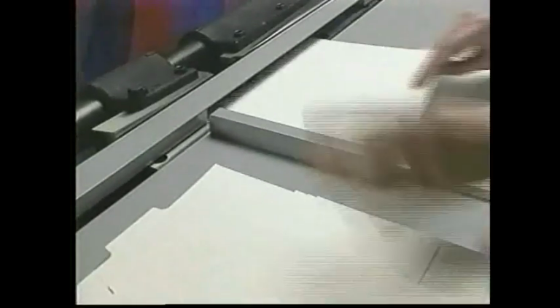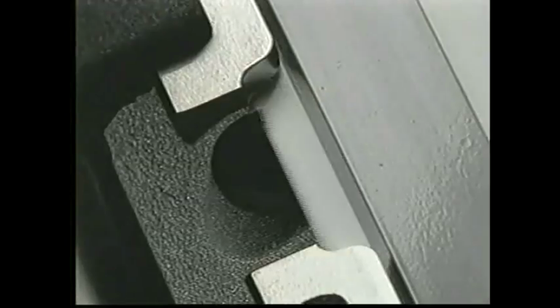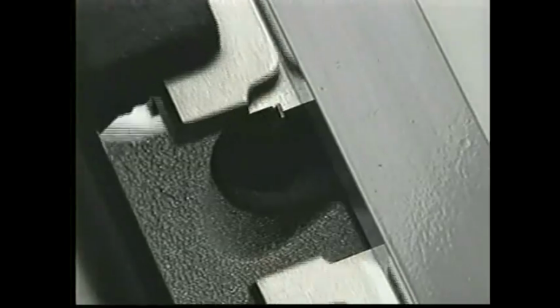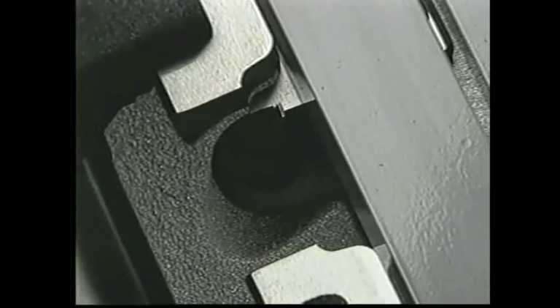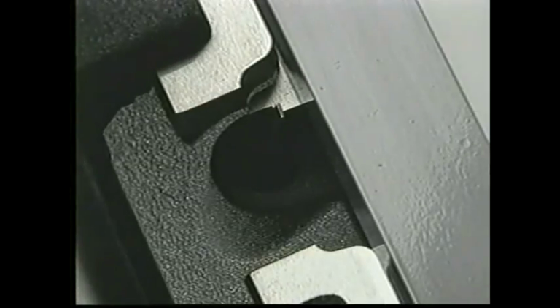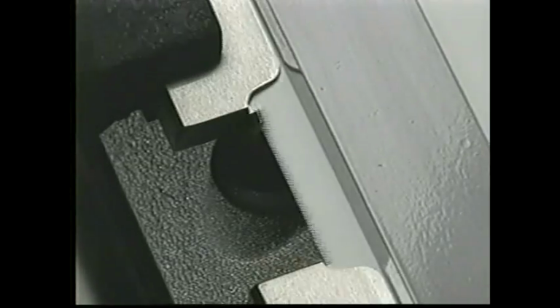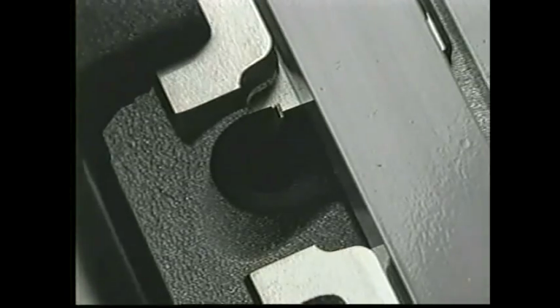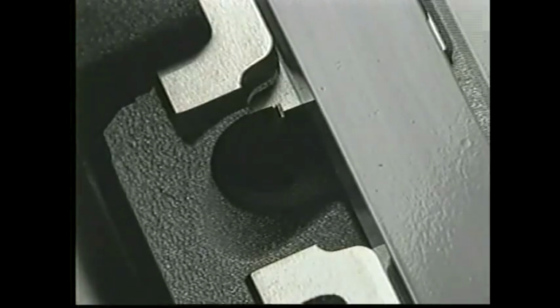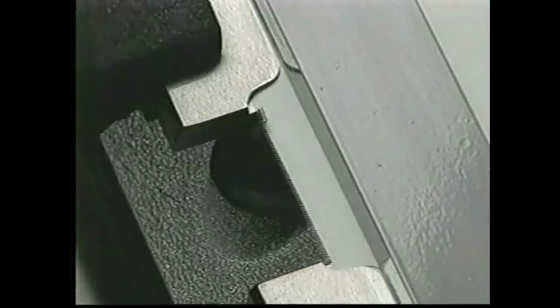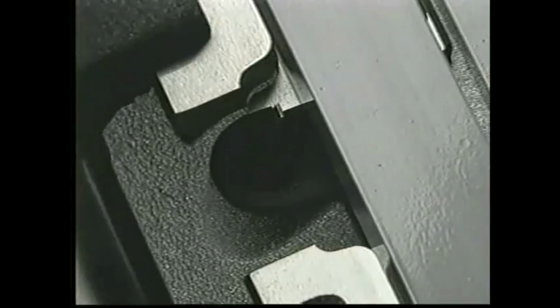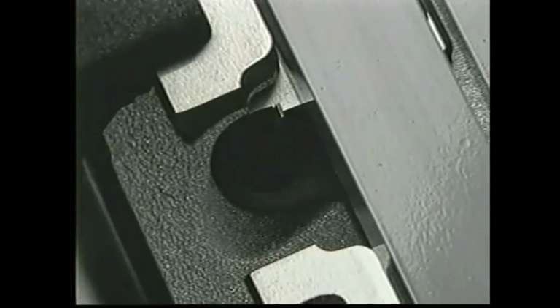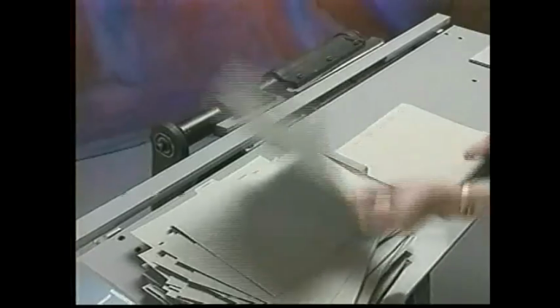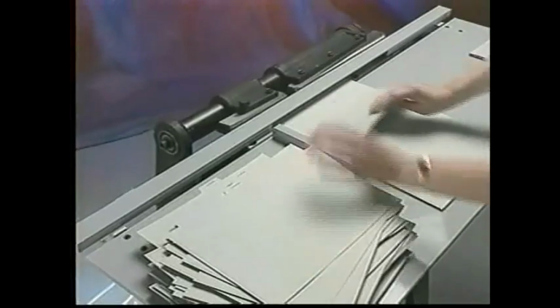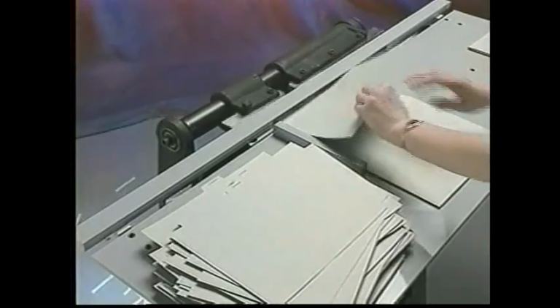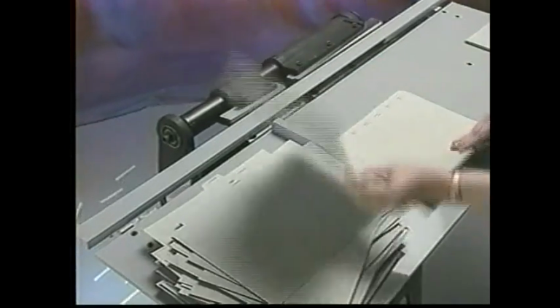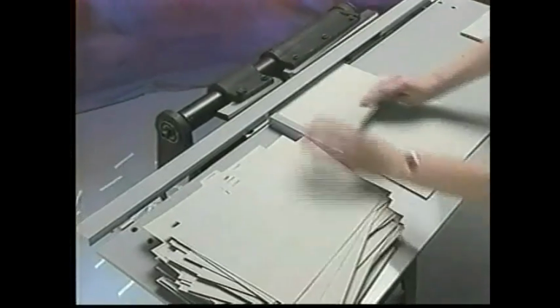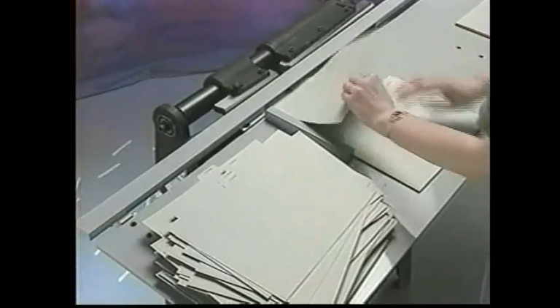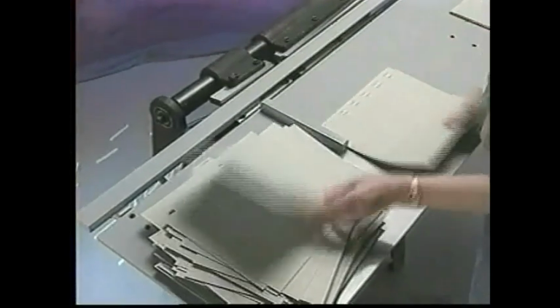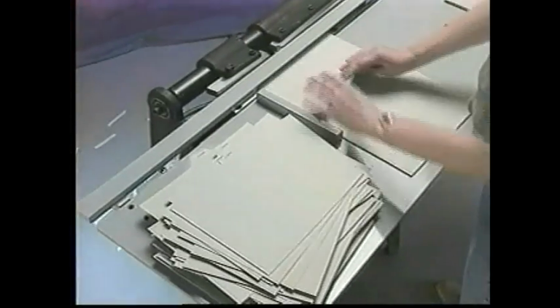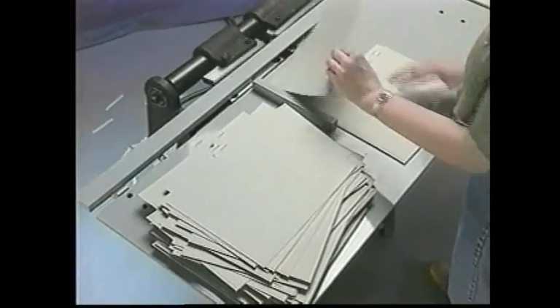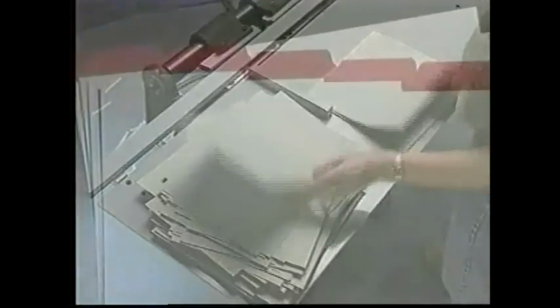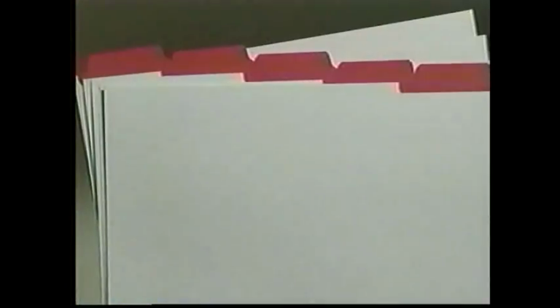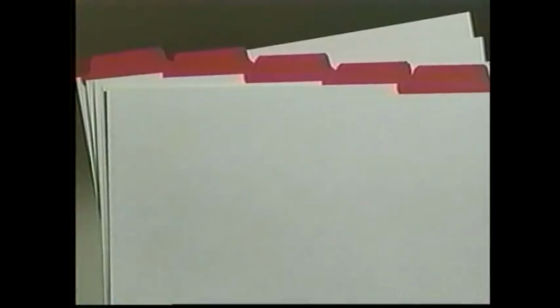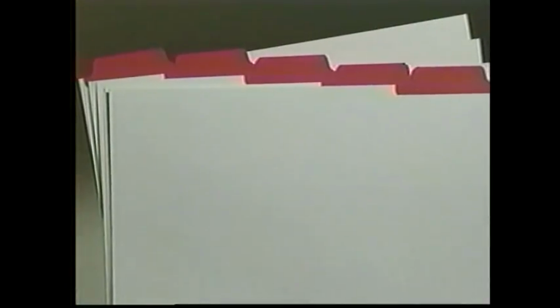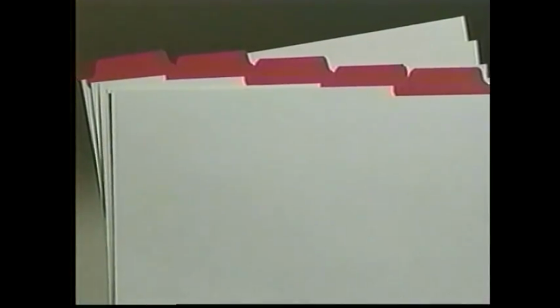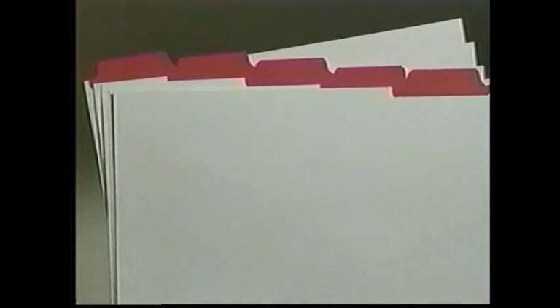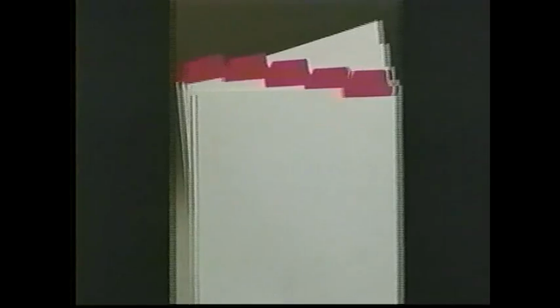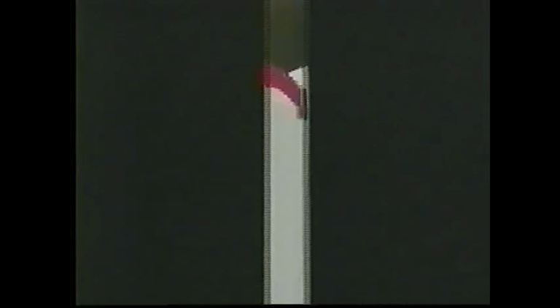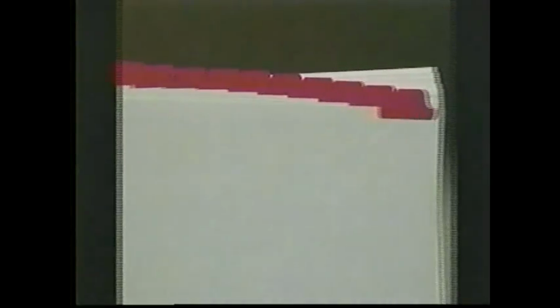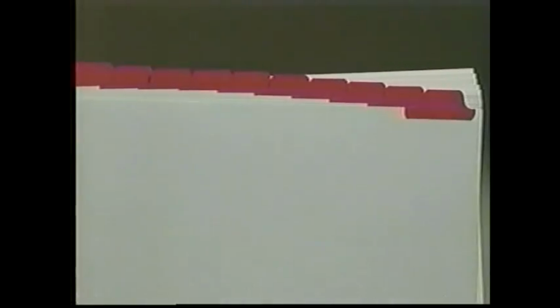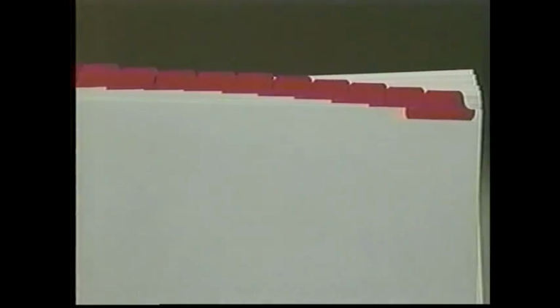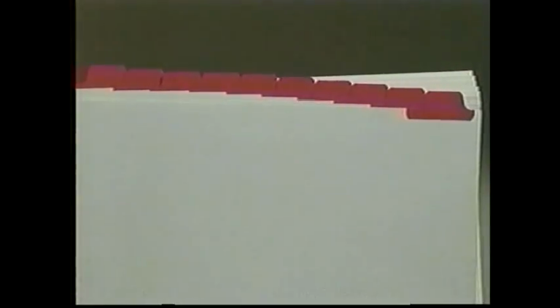The tab cutter's rapid-fire knives cut as fast as your operator inserts a sheet. Changeovers from a five tab bank to ten tab bank are fast and easy.